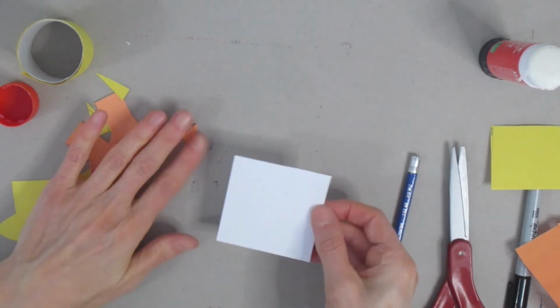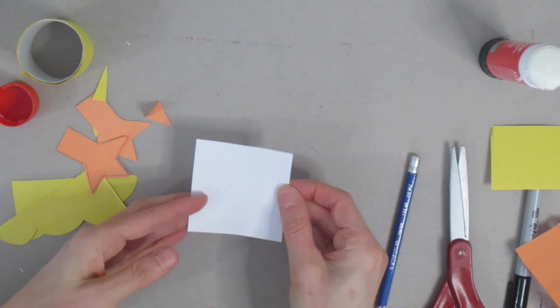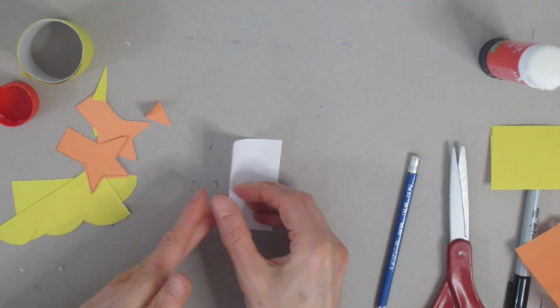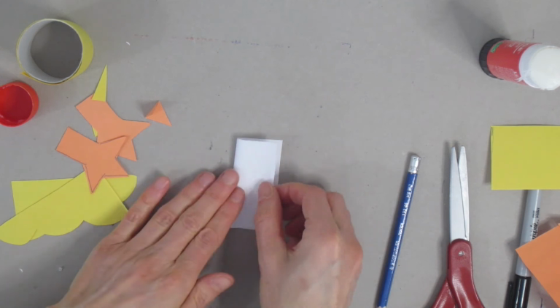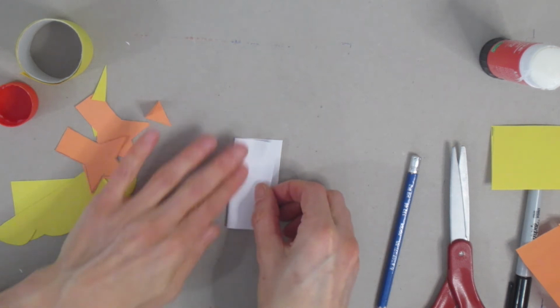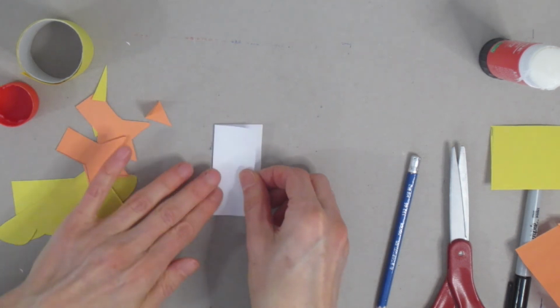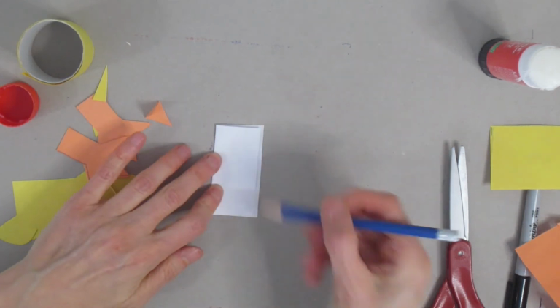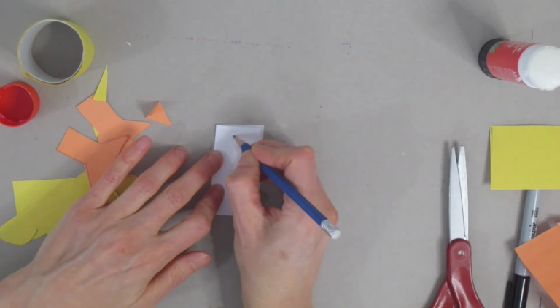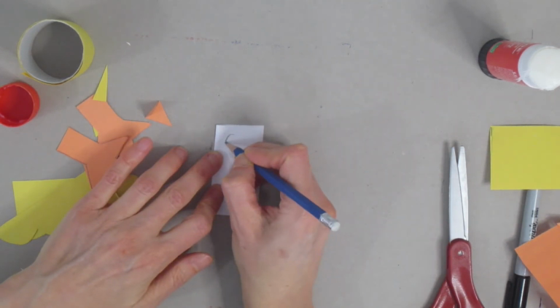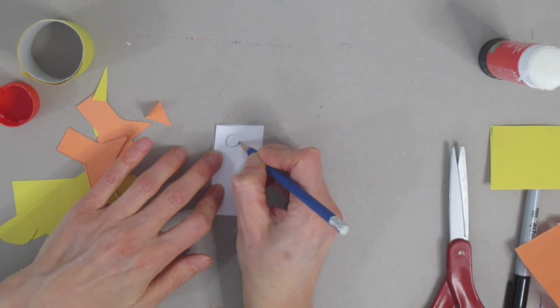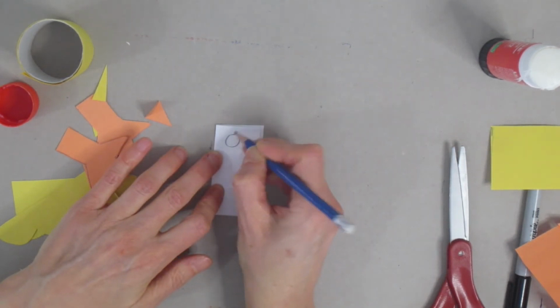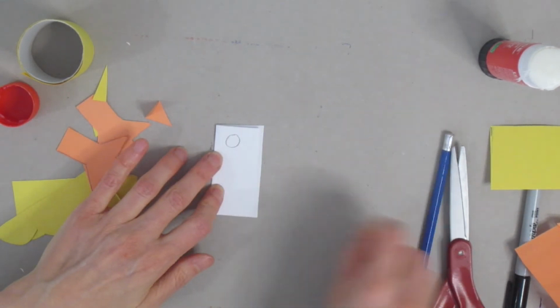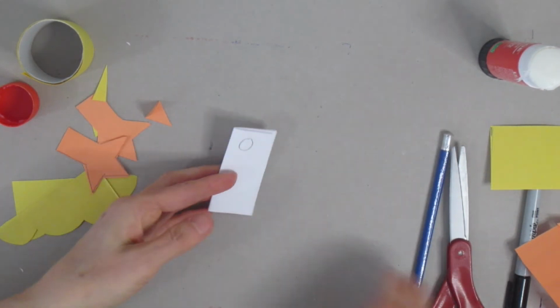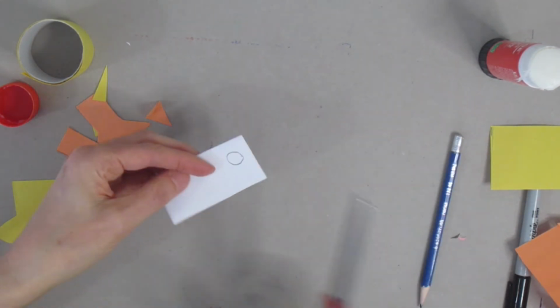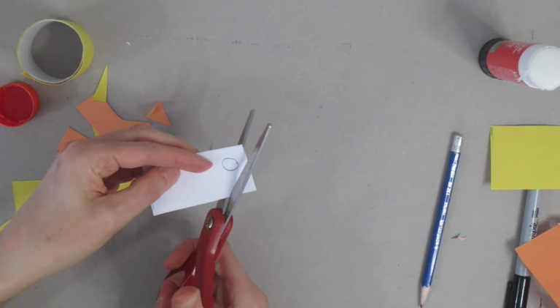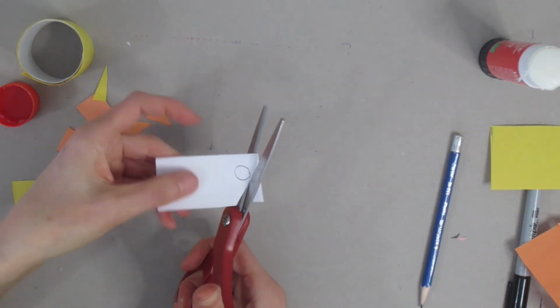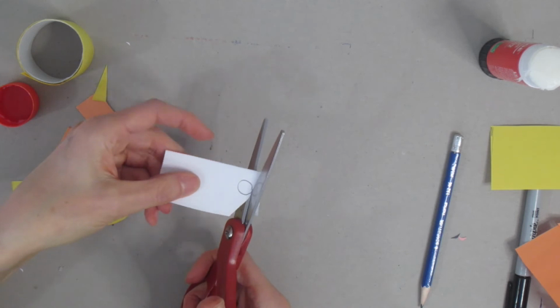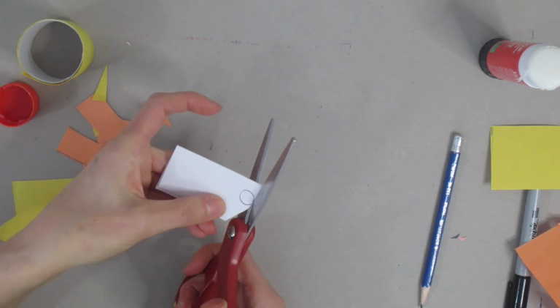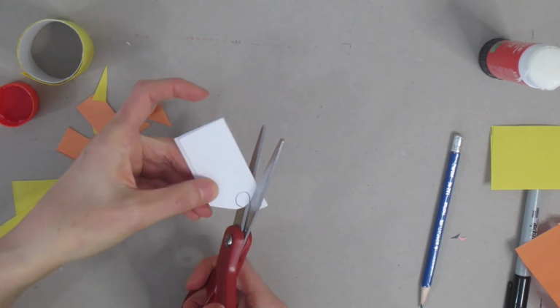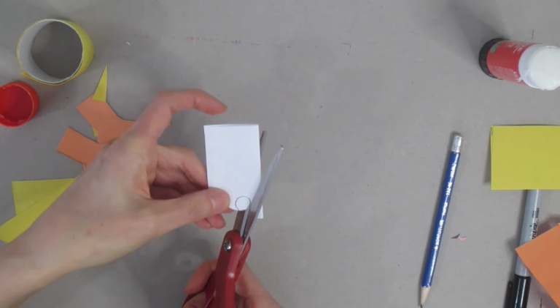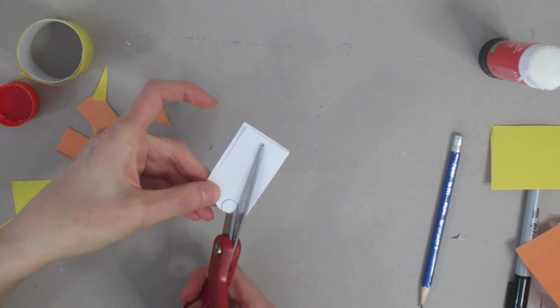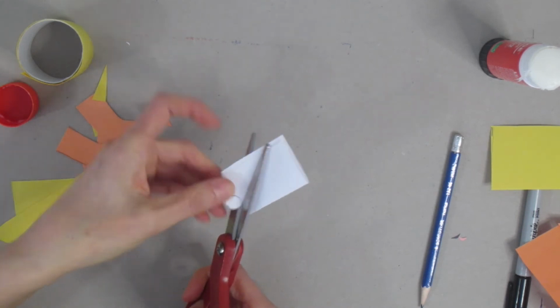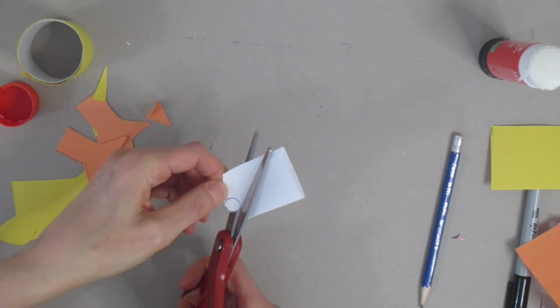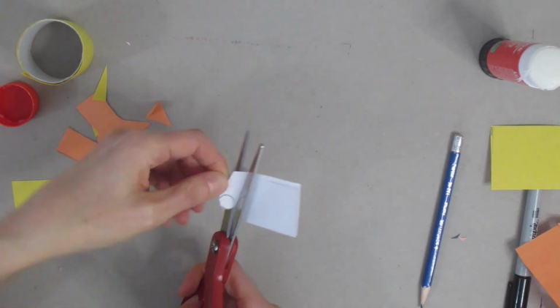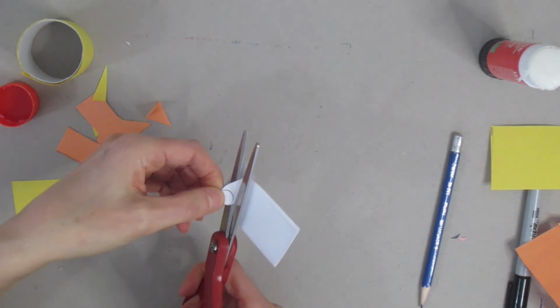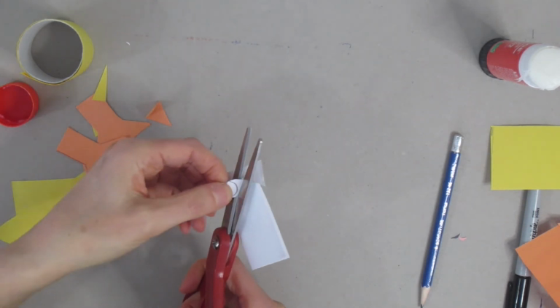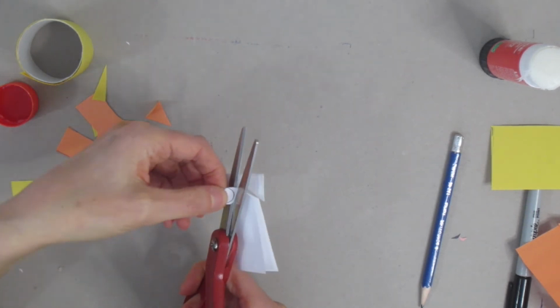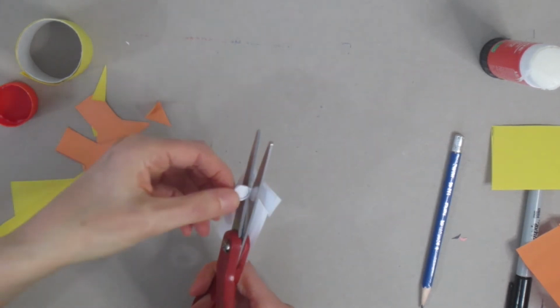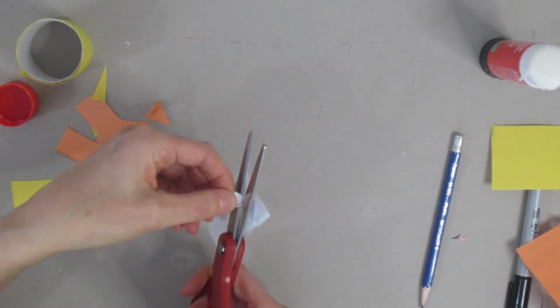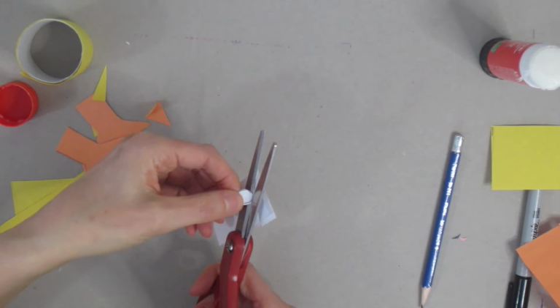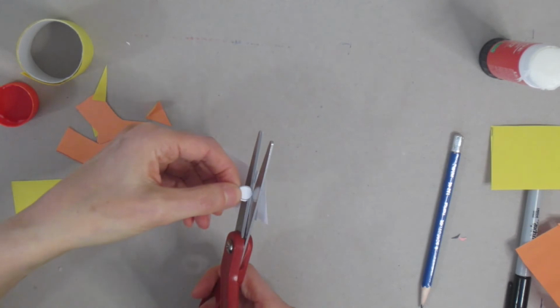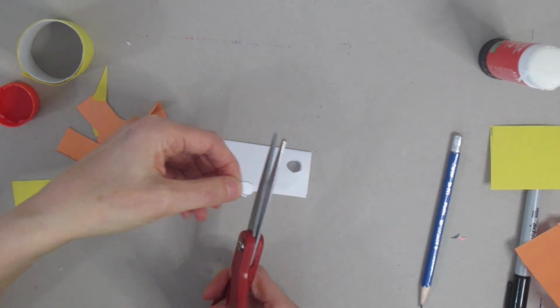Now grab your white piece of paper, fold it in half, draw a circle and cut that out — these are going to be the eyes. Make sure you end up with two eyes for your chick.